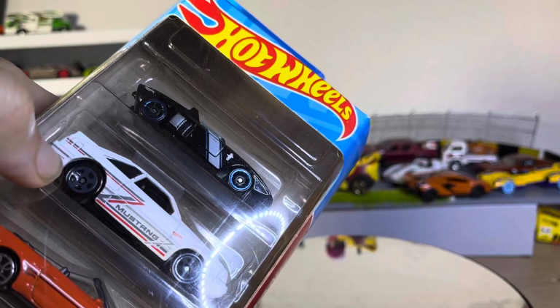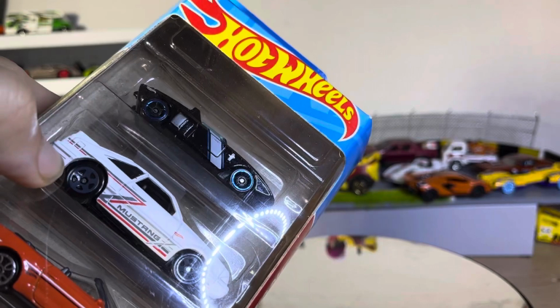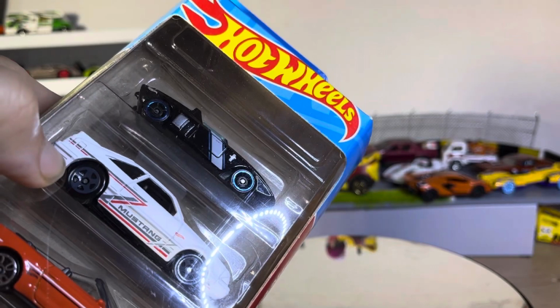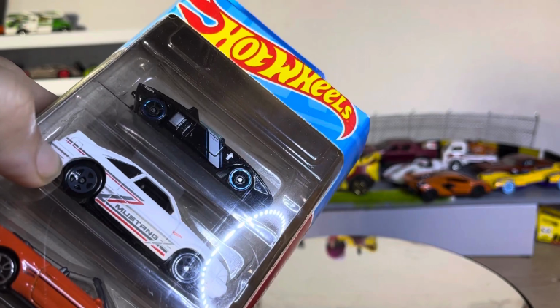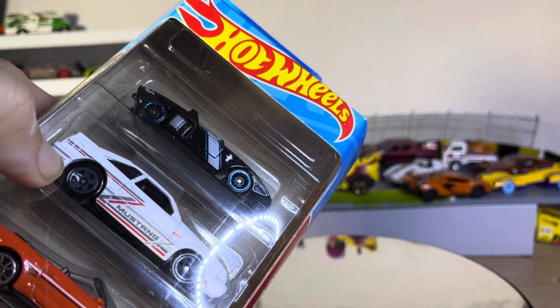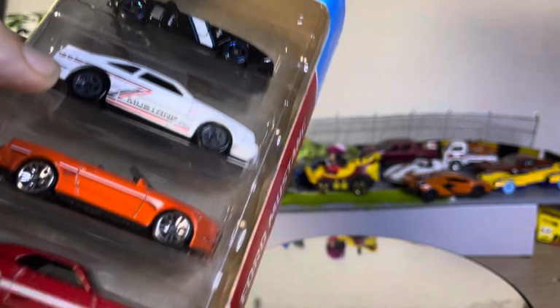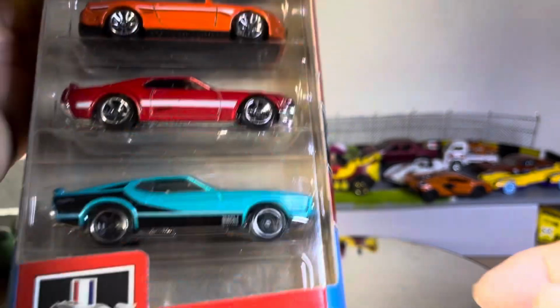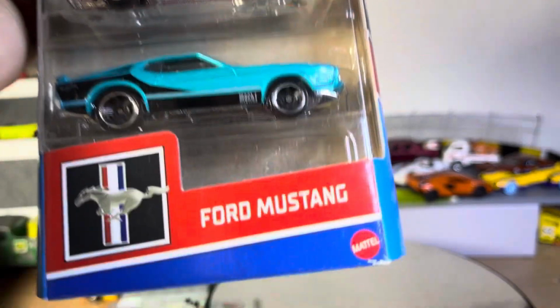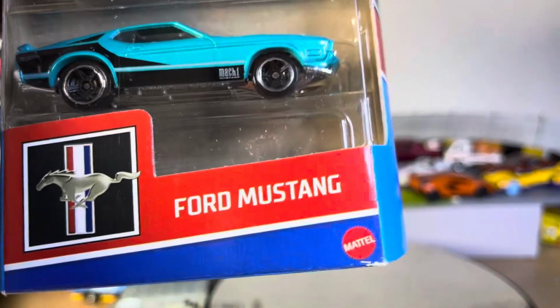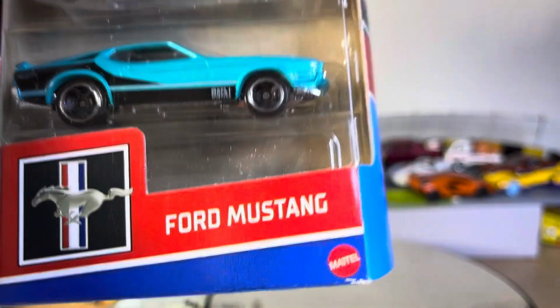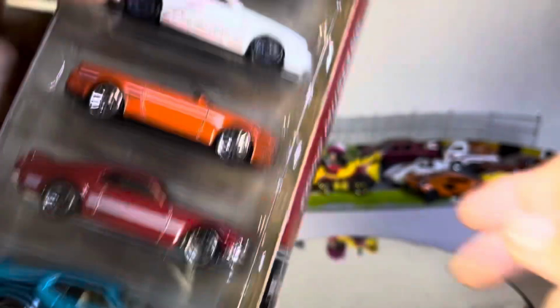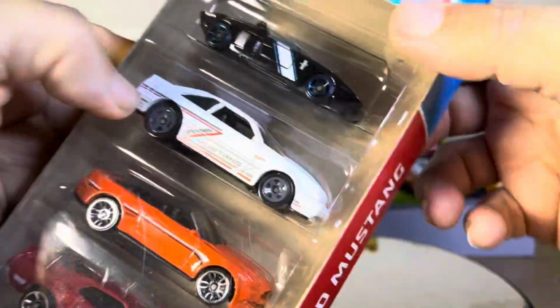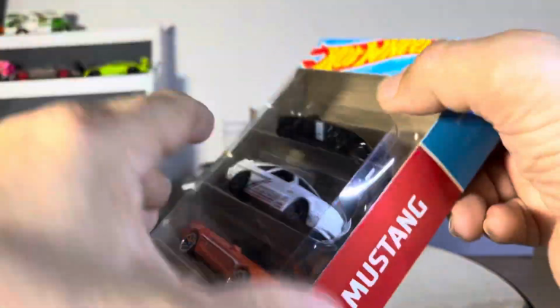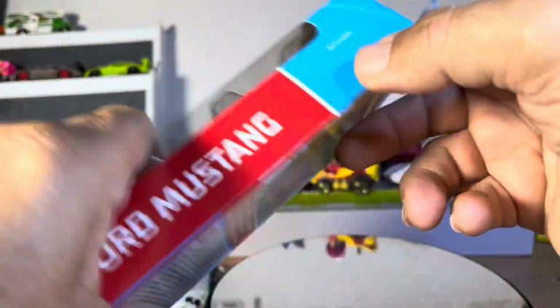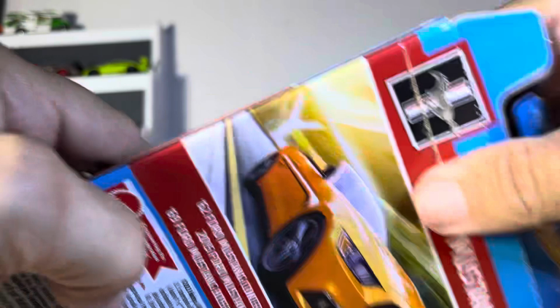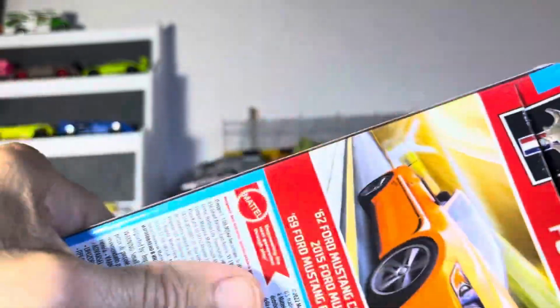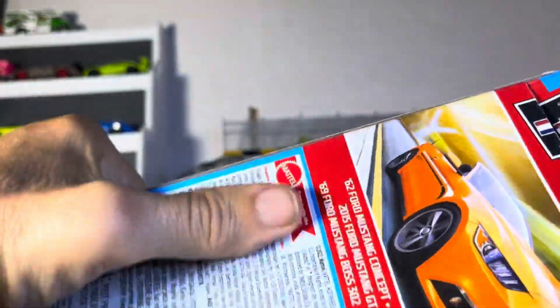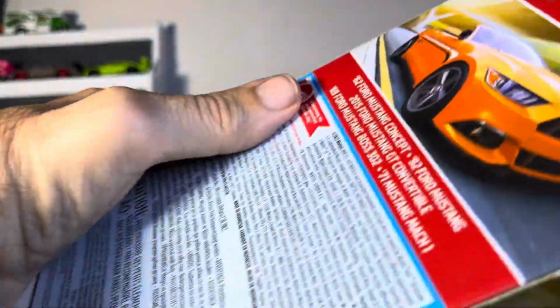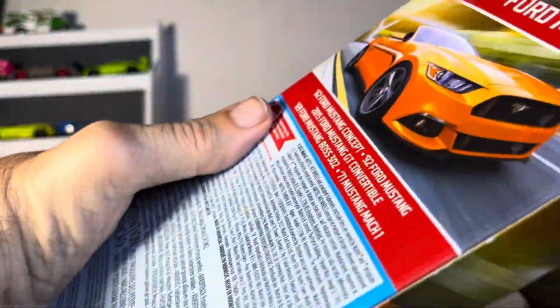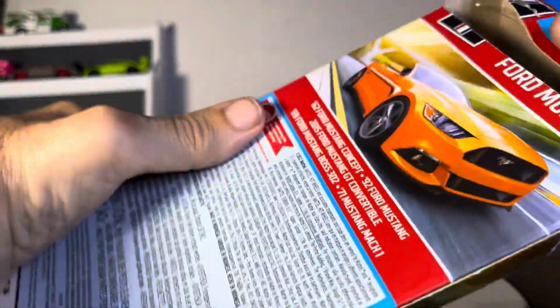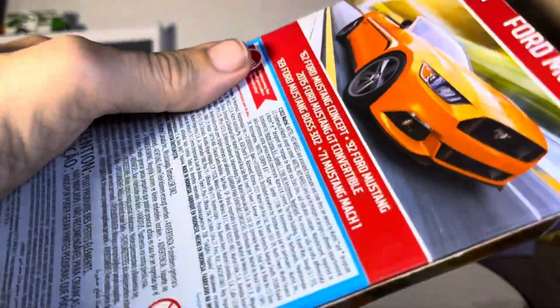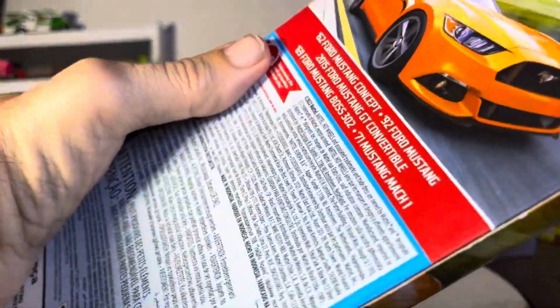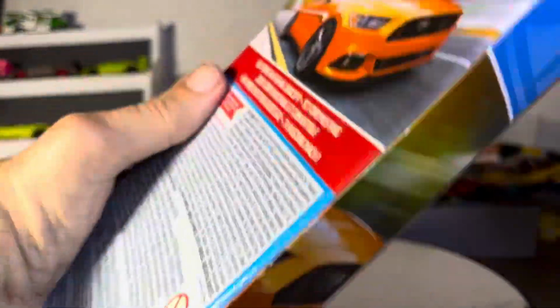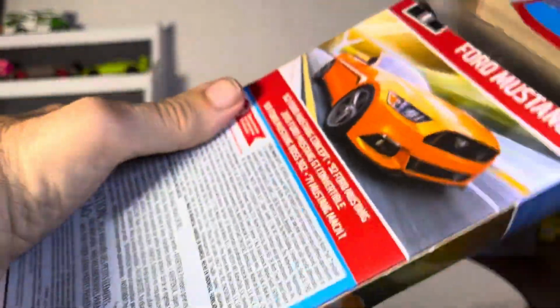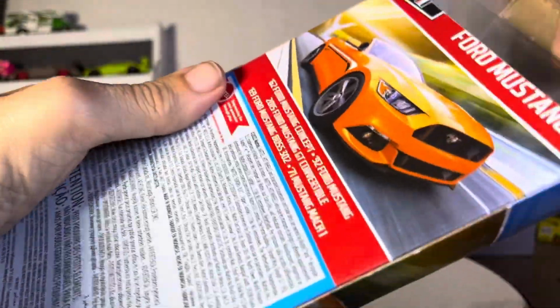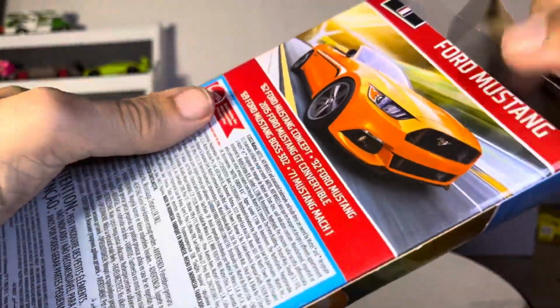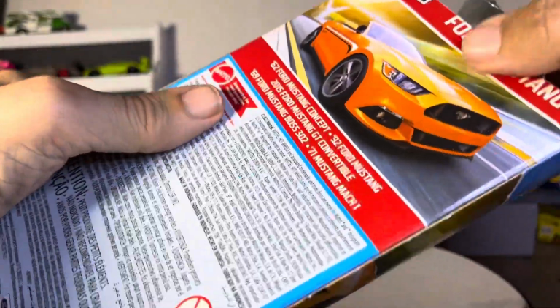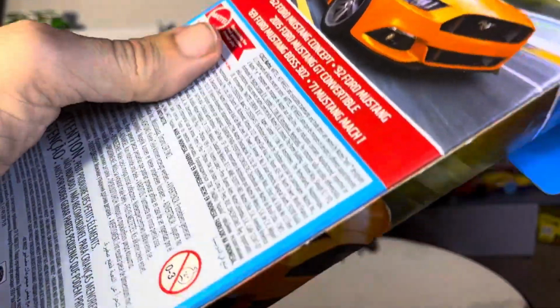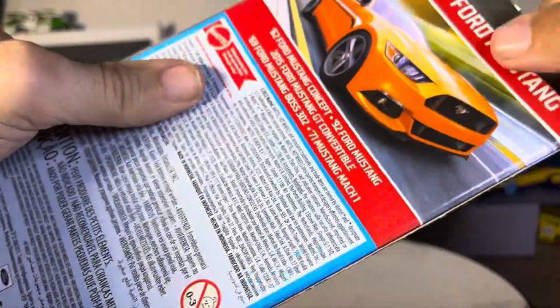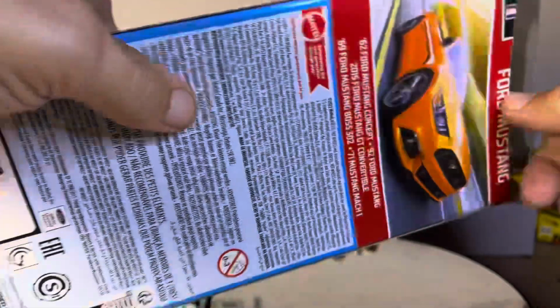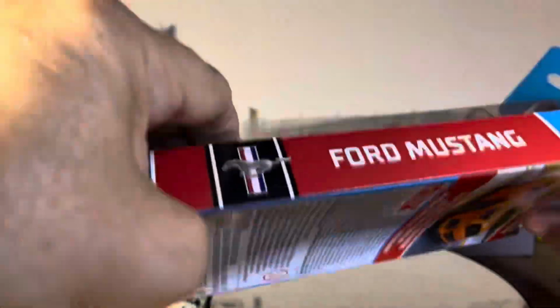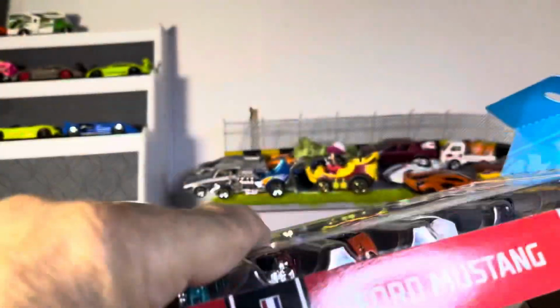All right guys, we got a Hot Wheels five pack and this is the Ford Mustang one. All right, let's see what we got.